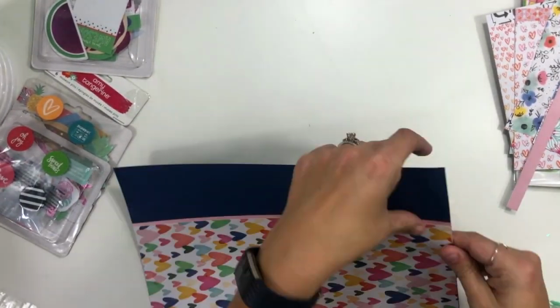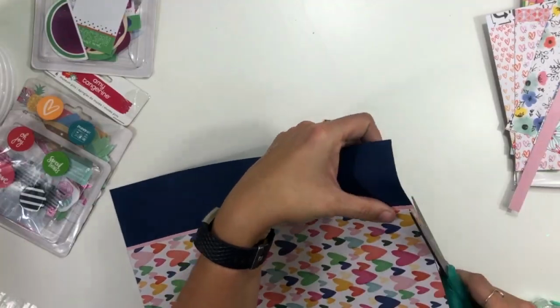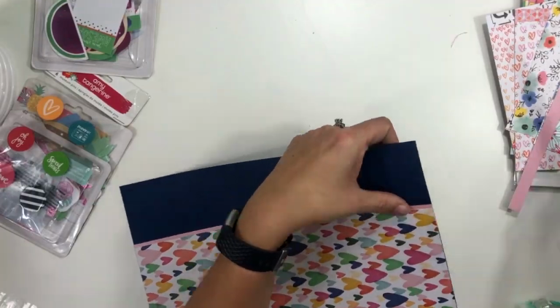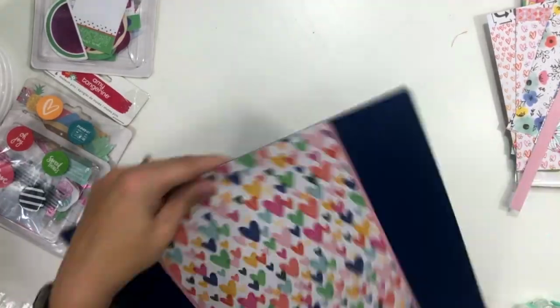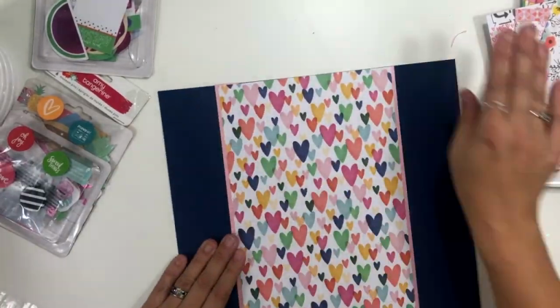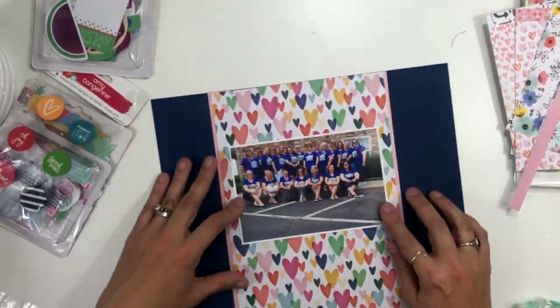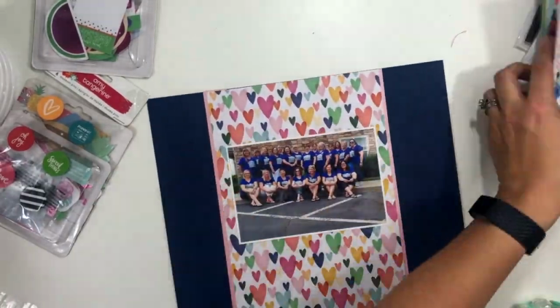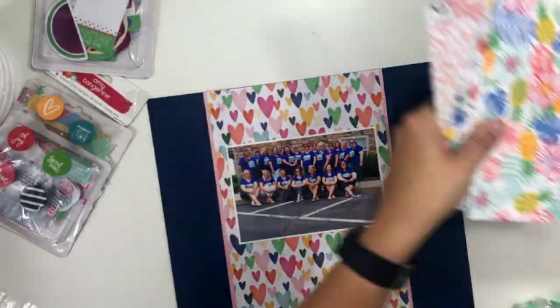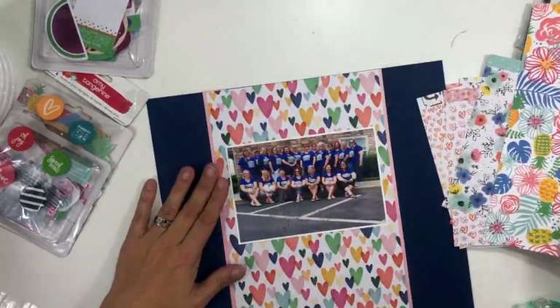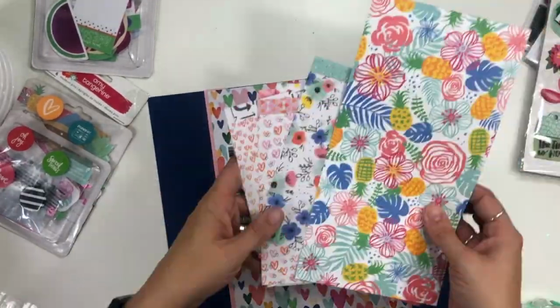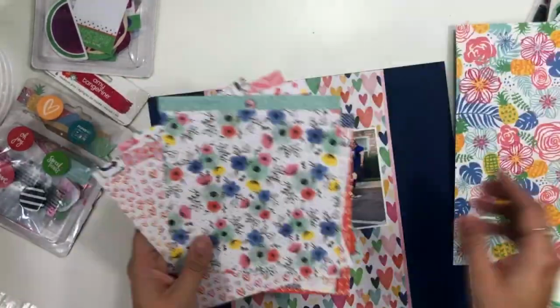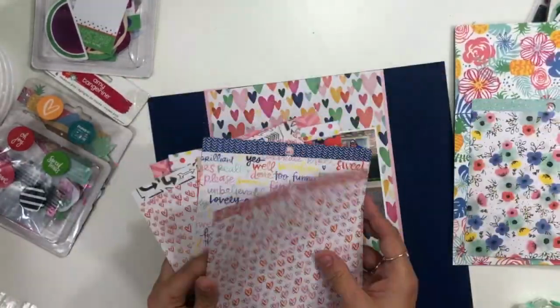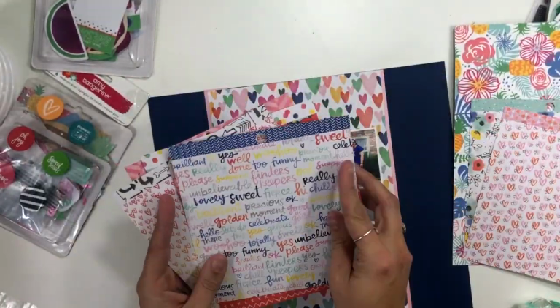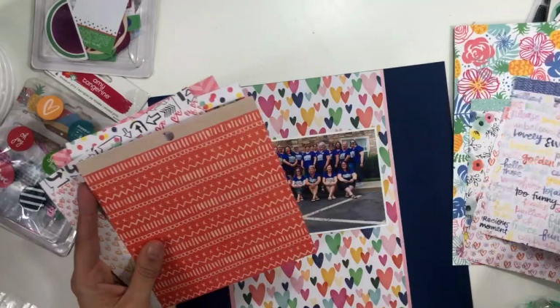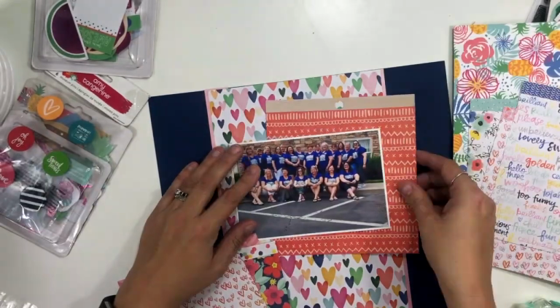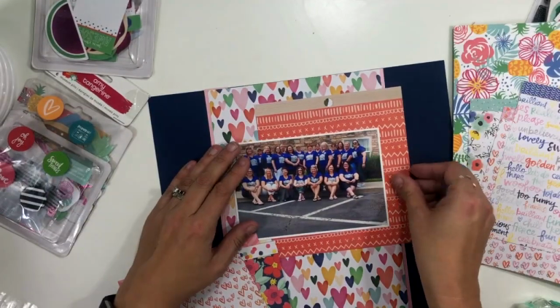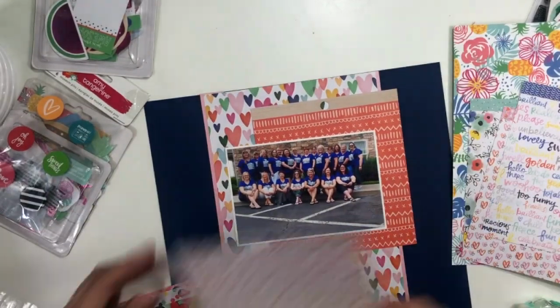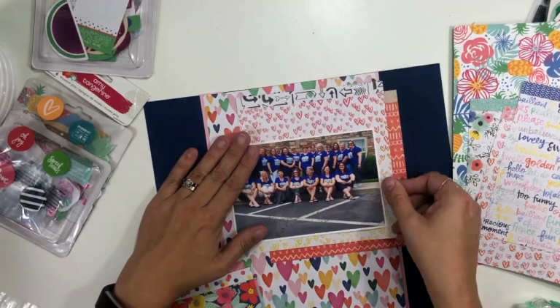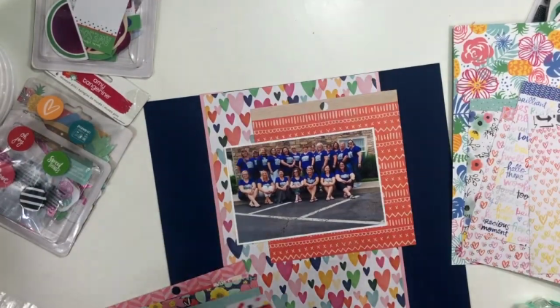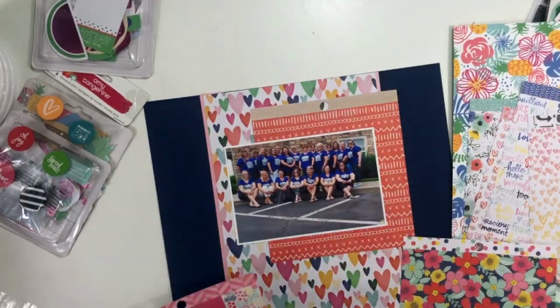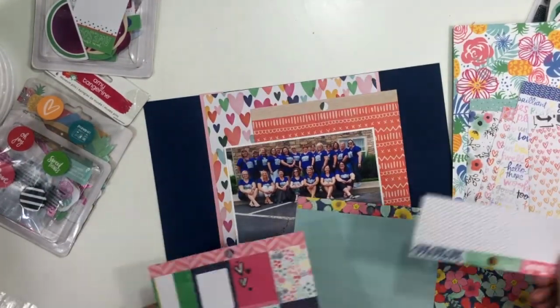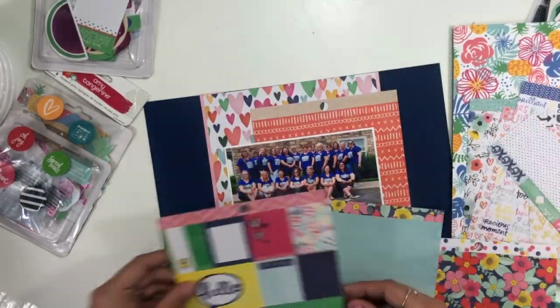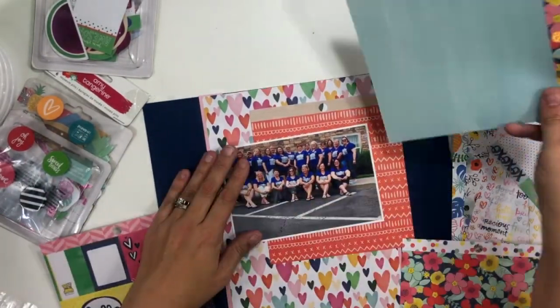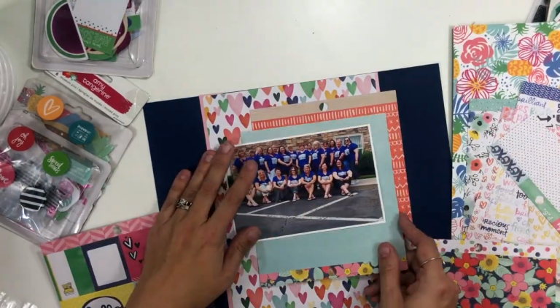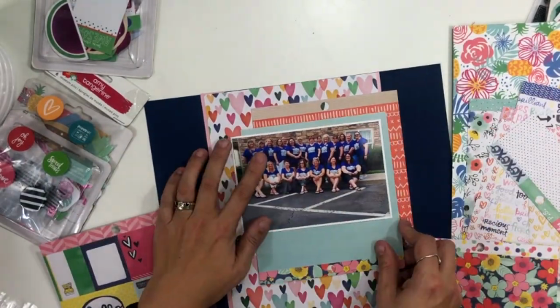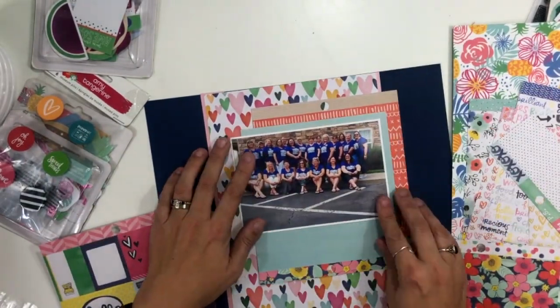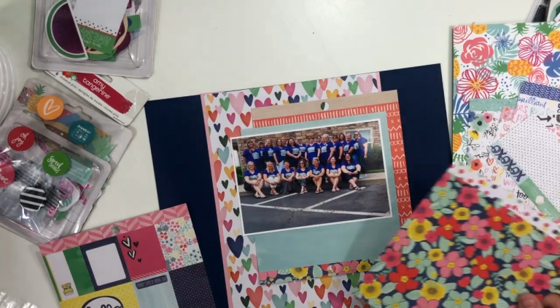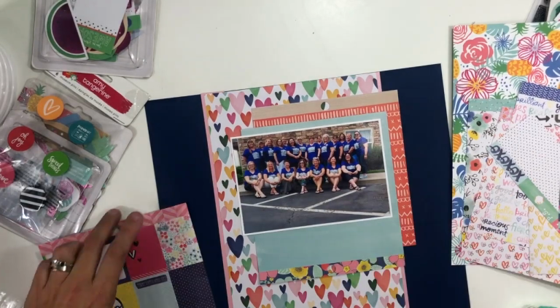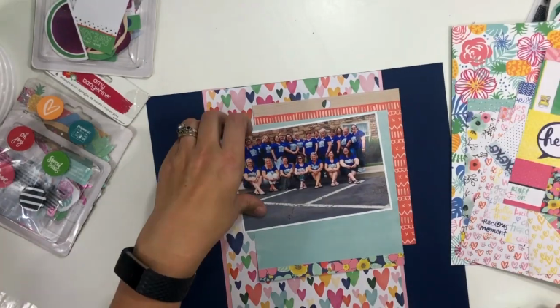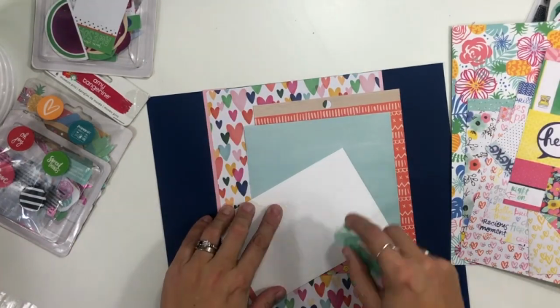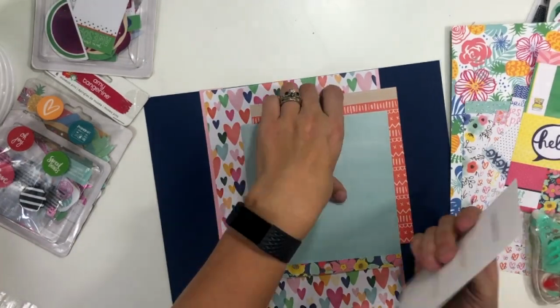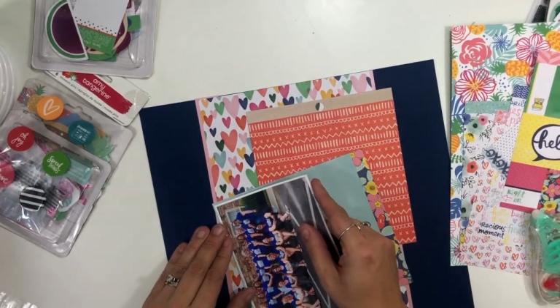I'm going to create this long center element, putting a little bit of pink glittery cardstock behind it on the edge. Then I'm going to grab some of those six by six papers to create a little bit of a mat behind my photo.